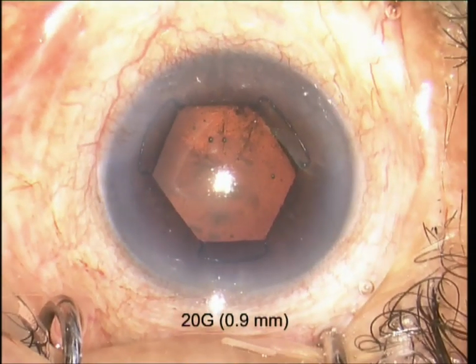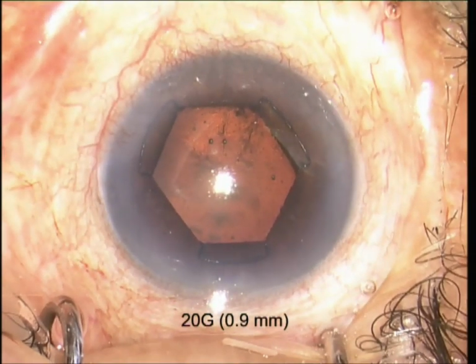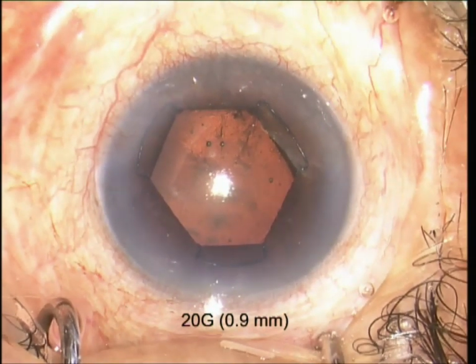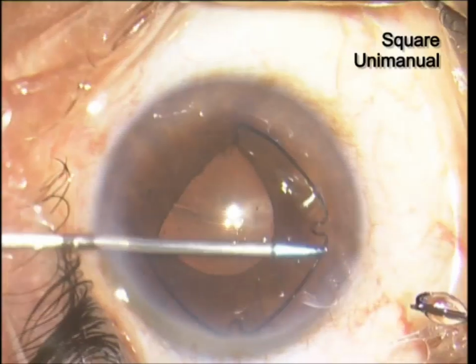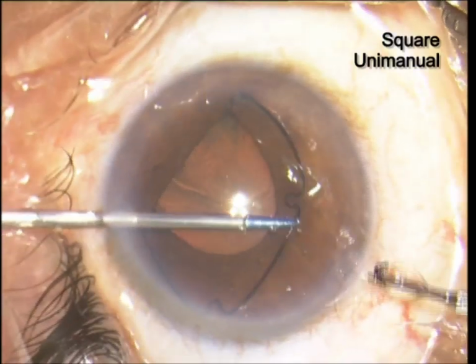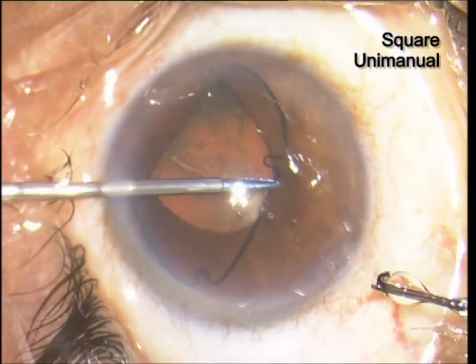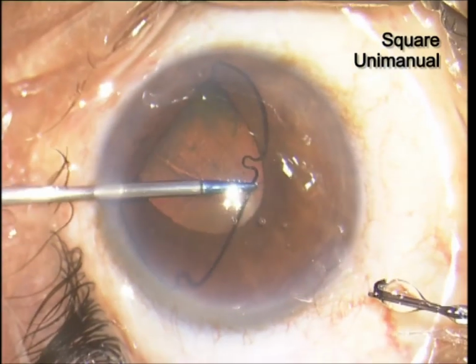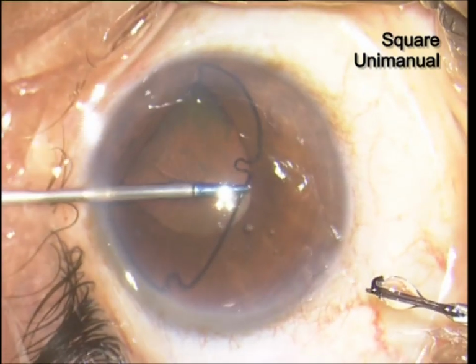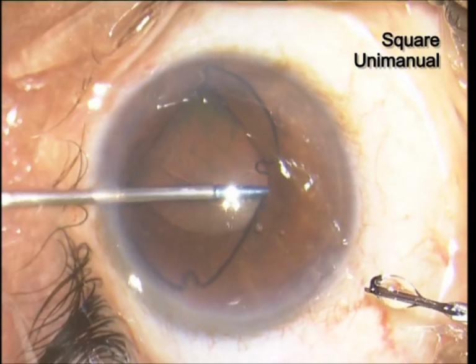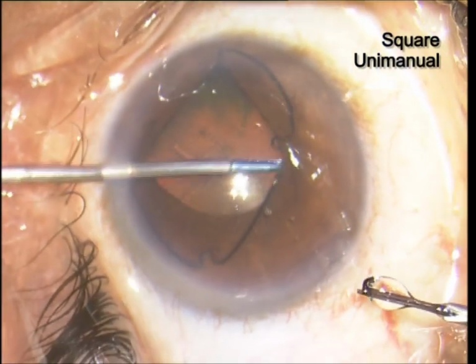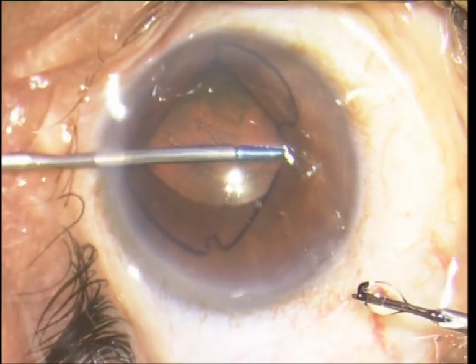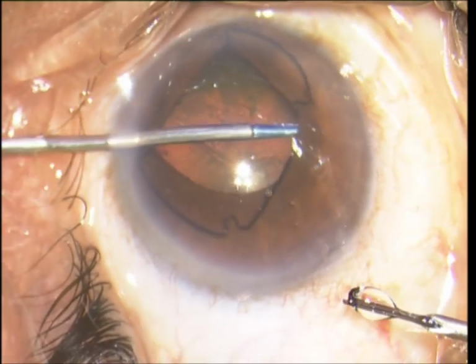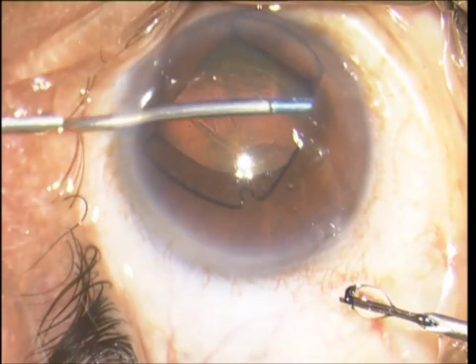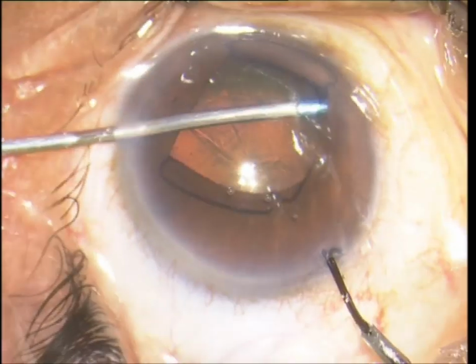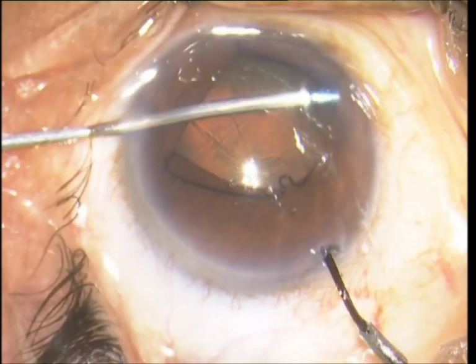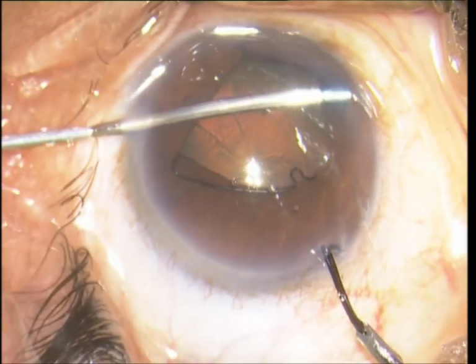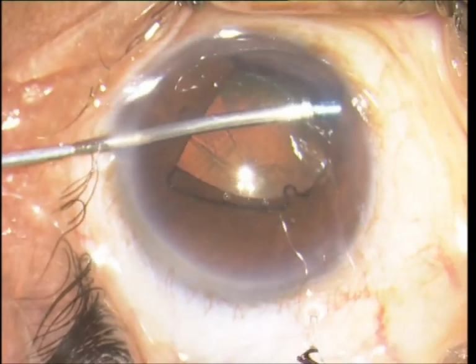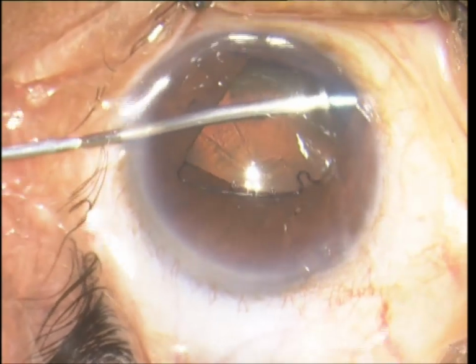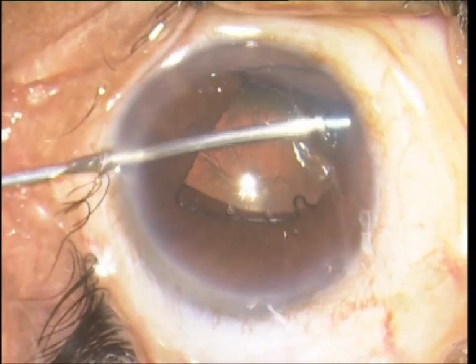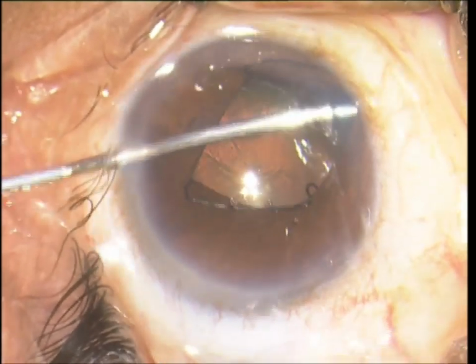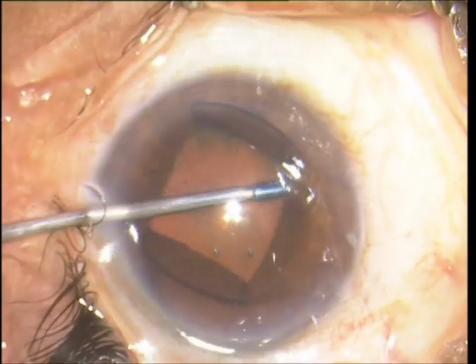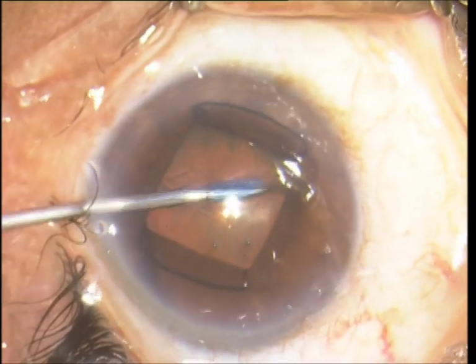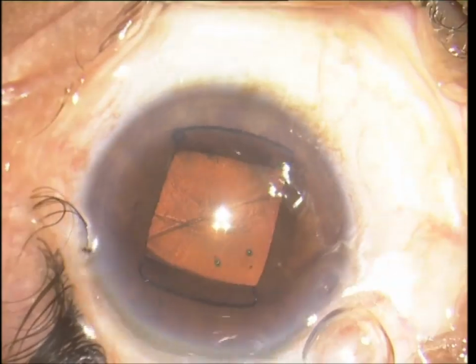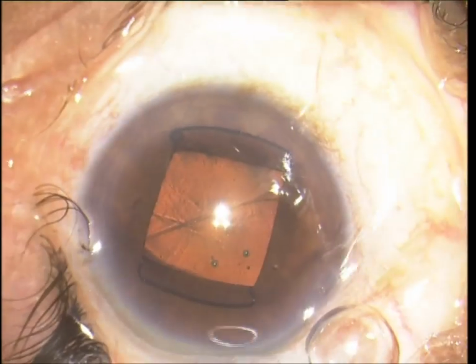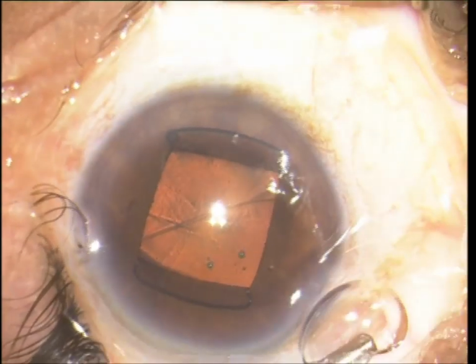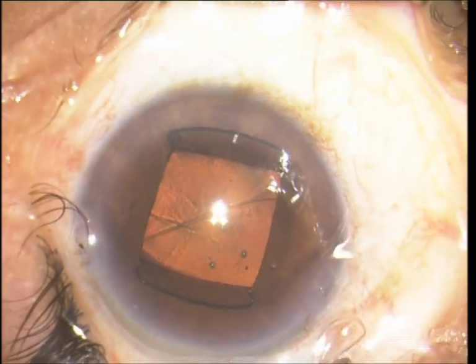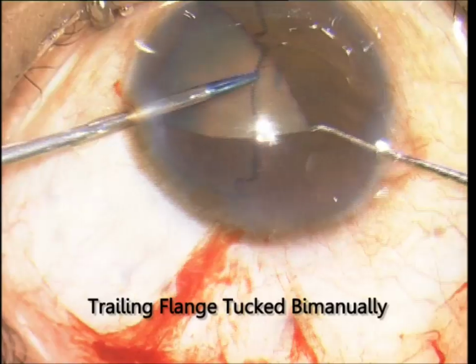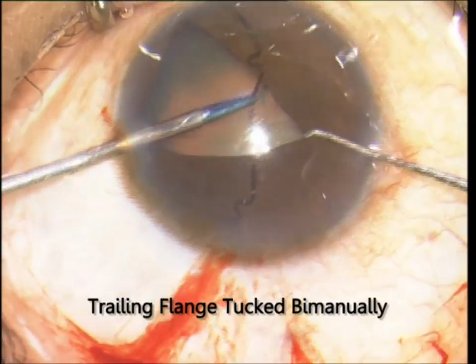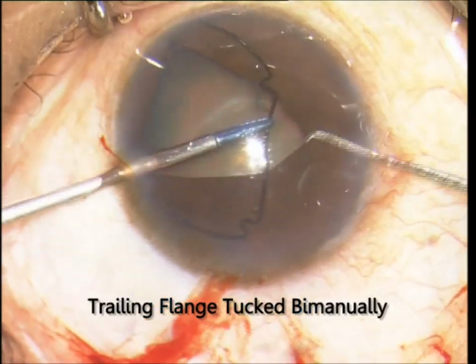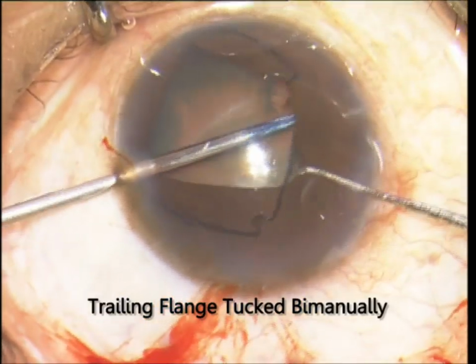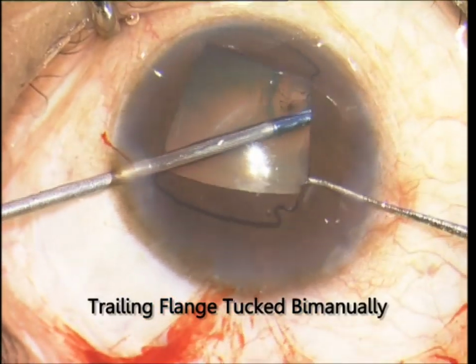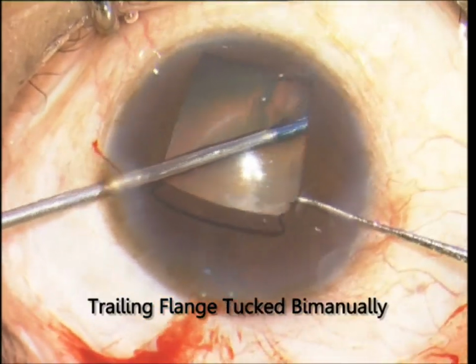The flanges may also be tucked with a 23-gauge forceps alone, or bimanually with a 20-gauge forceps and an iris hook.